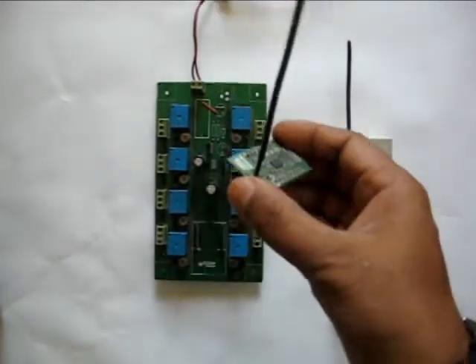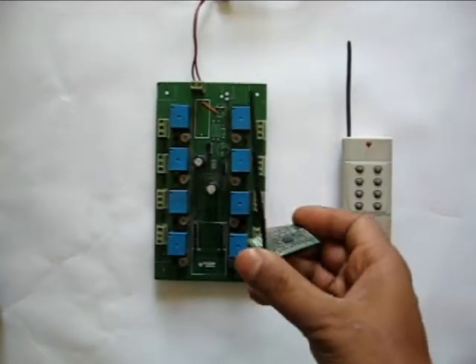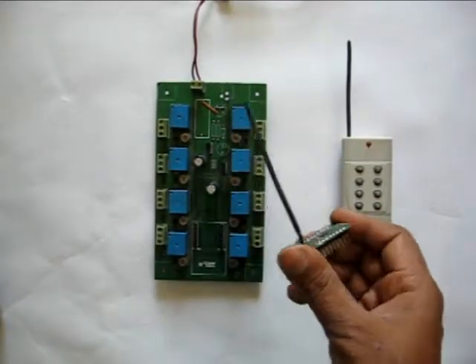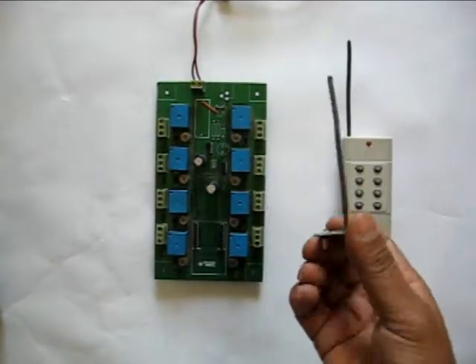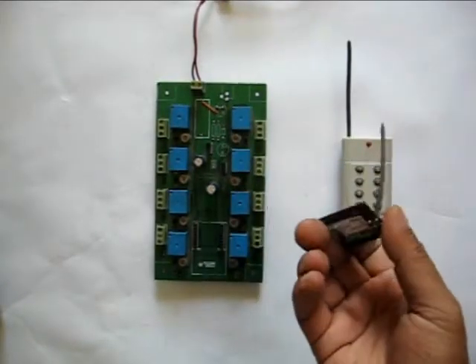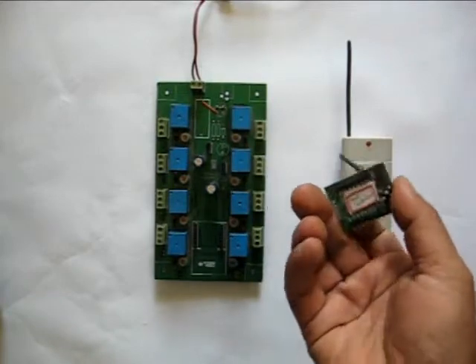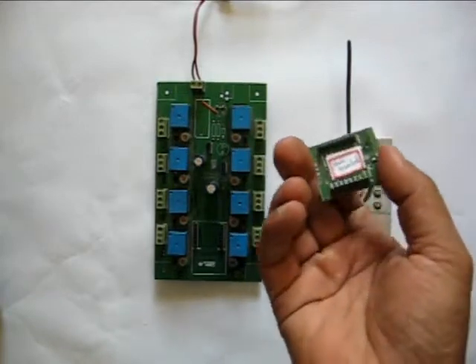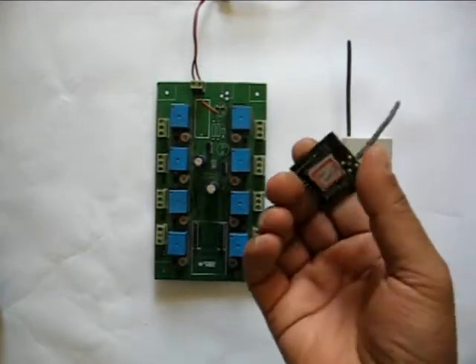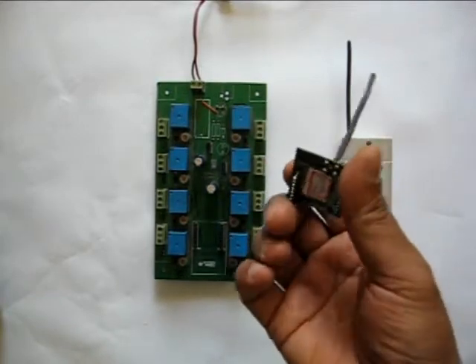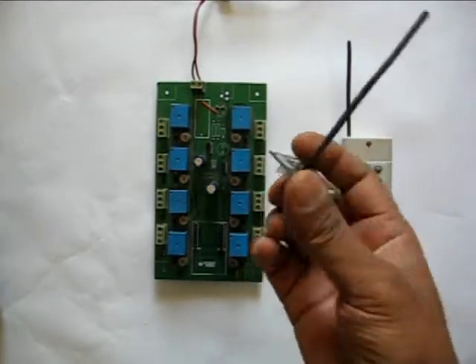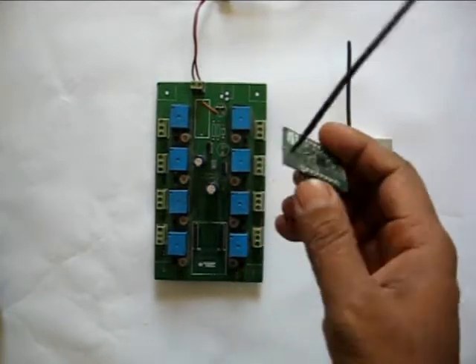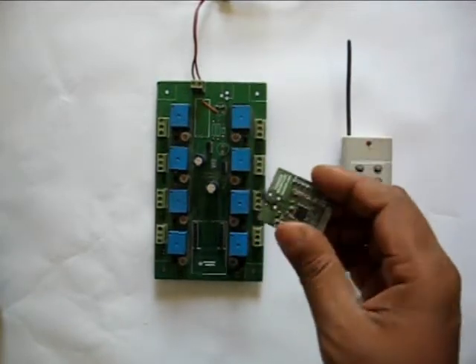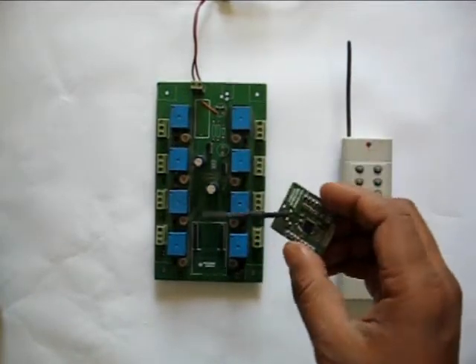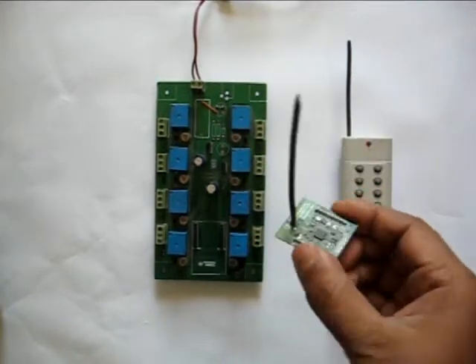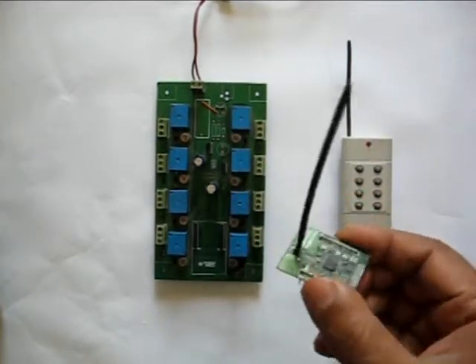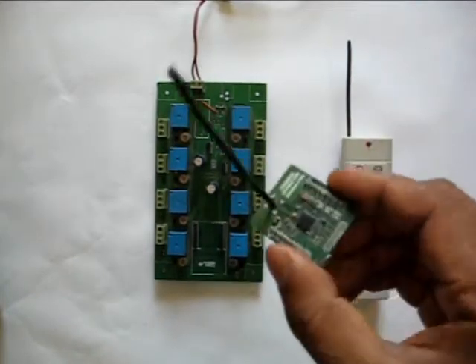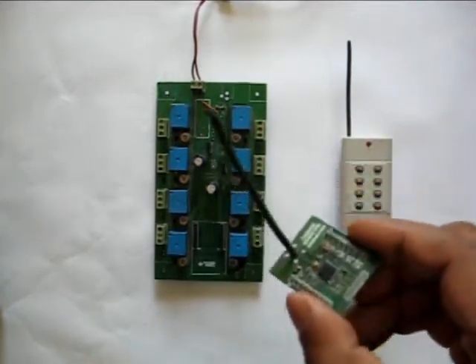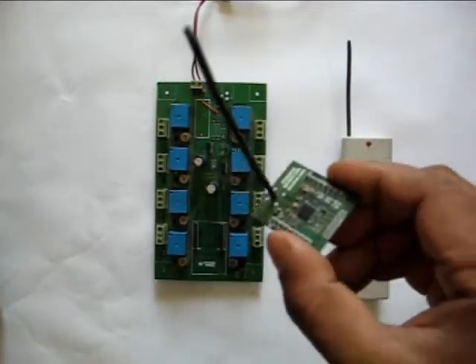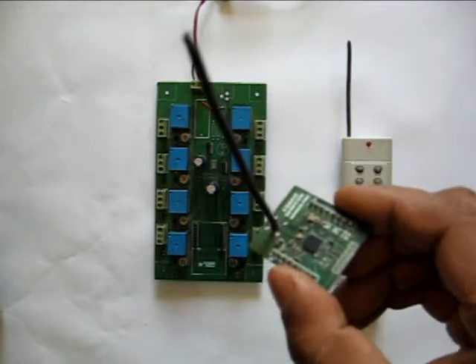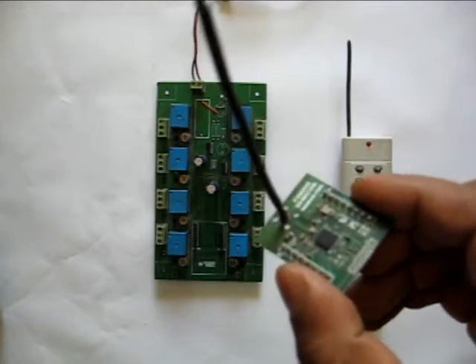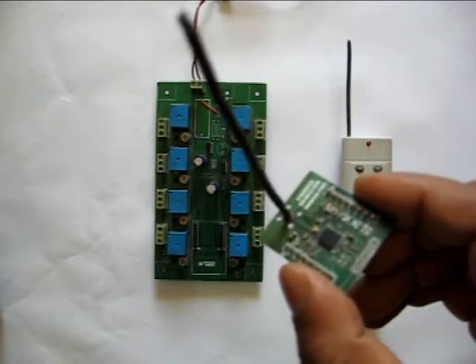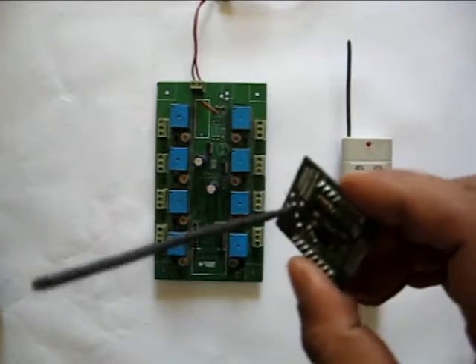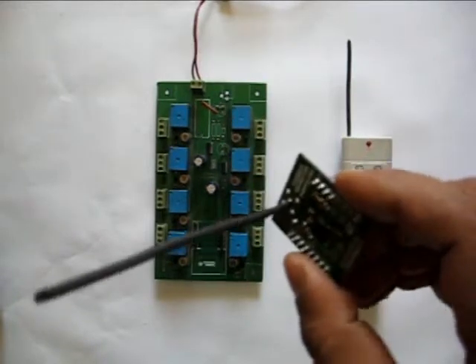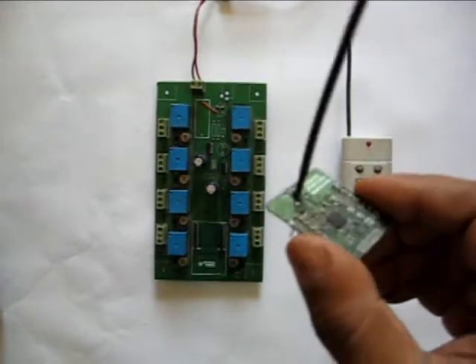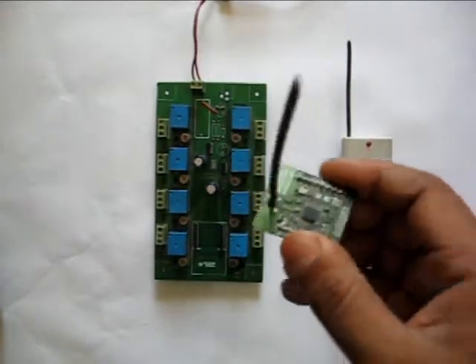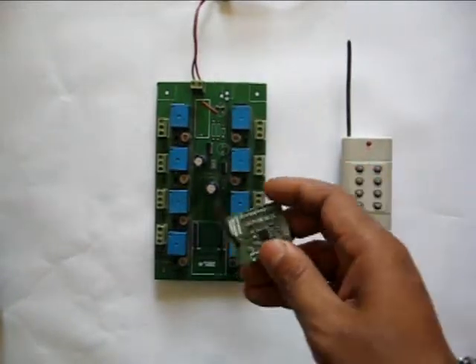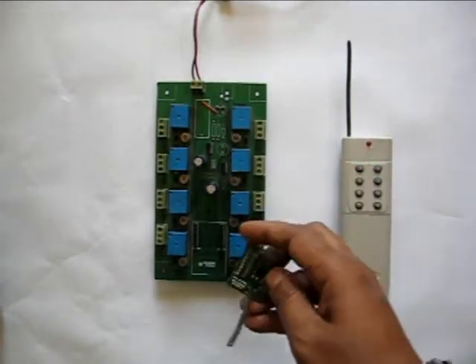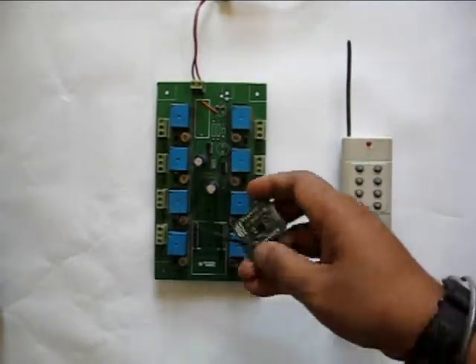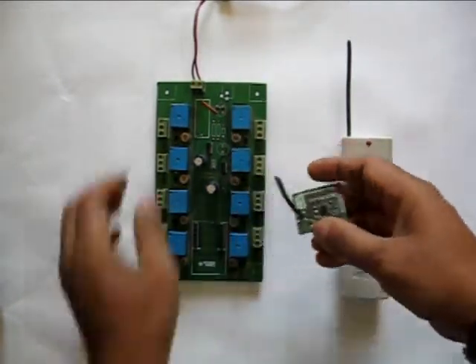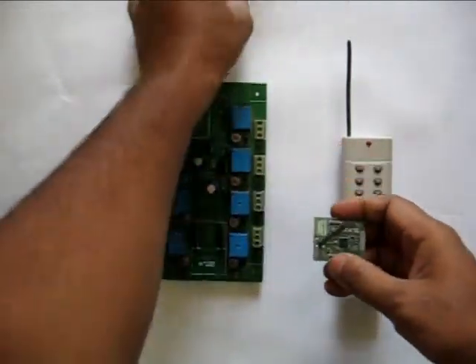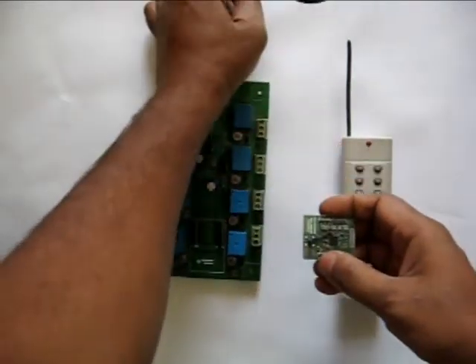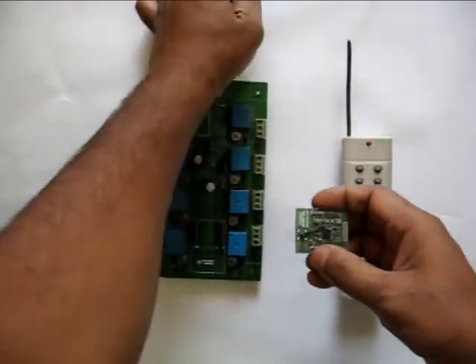This is the close-up view of the receiver module. Its primary parts are the radio chip, the antenna, and PLL circuits. It has two 8-pin Berk sticks to connect to the backplane relay unit.